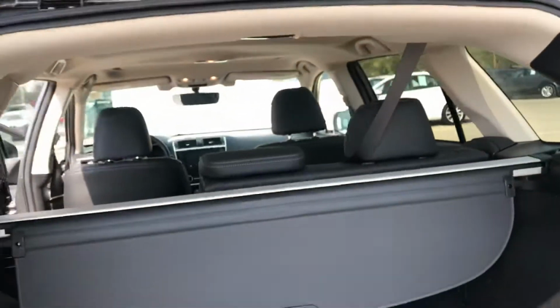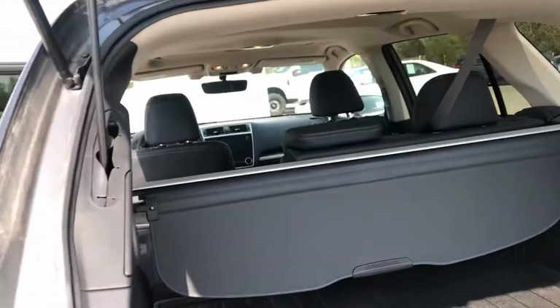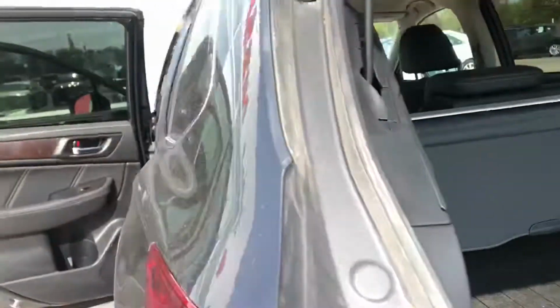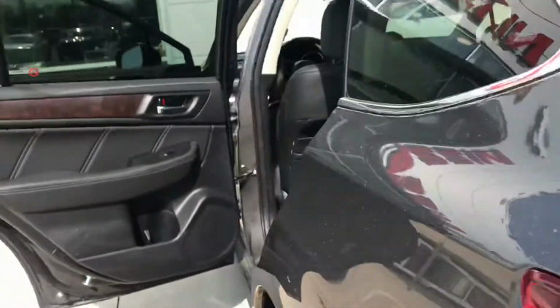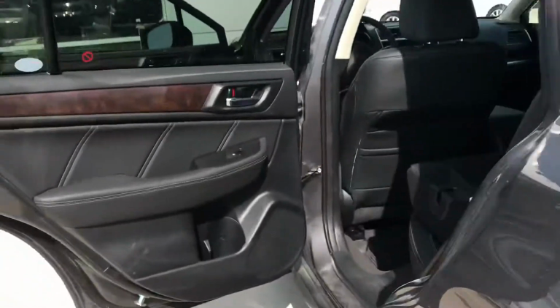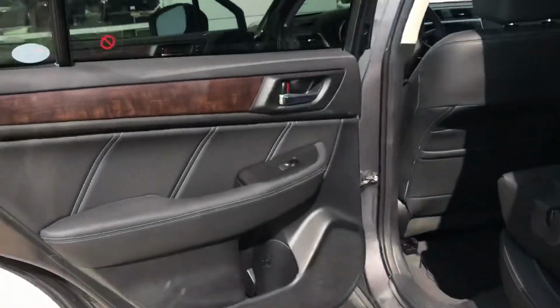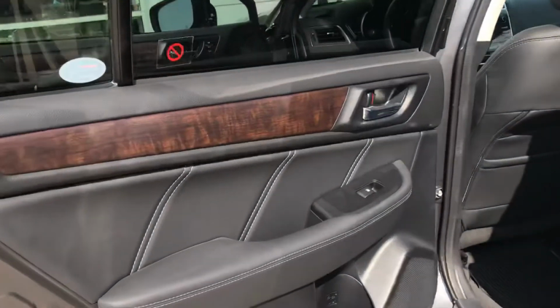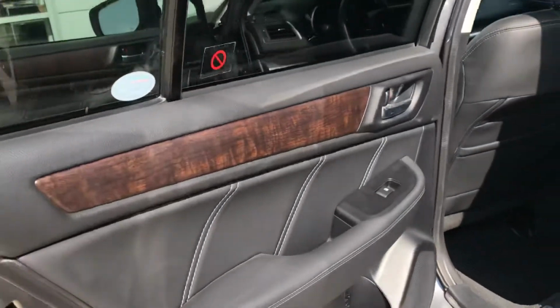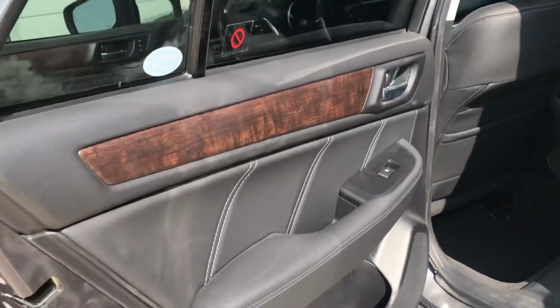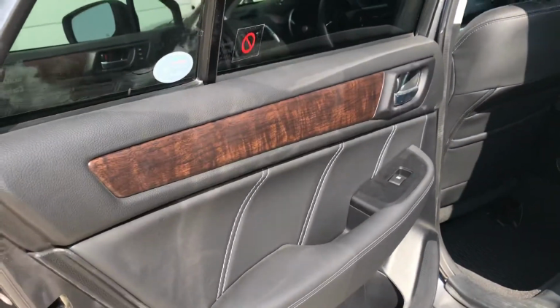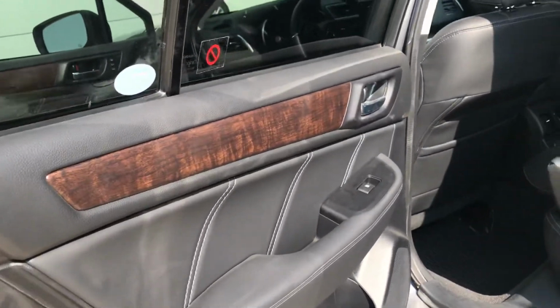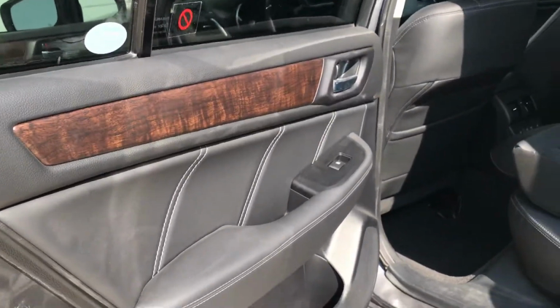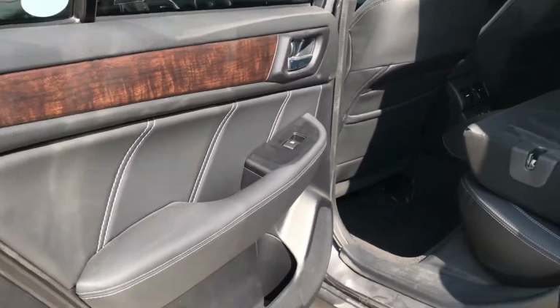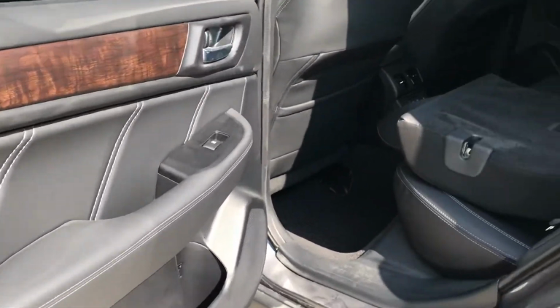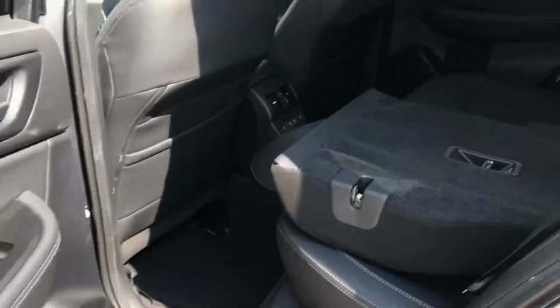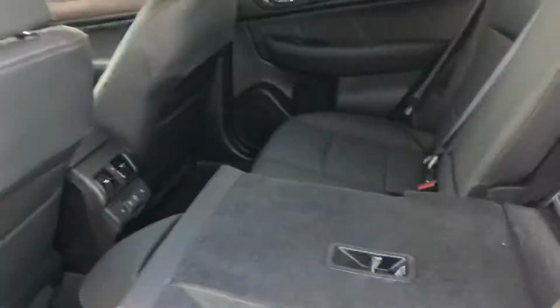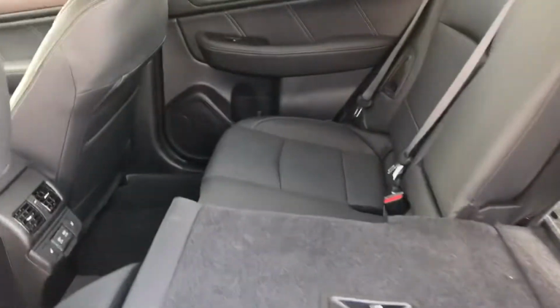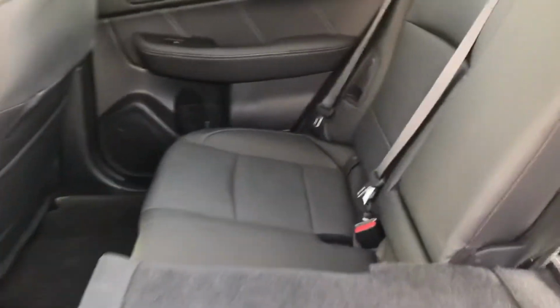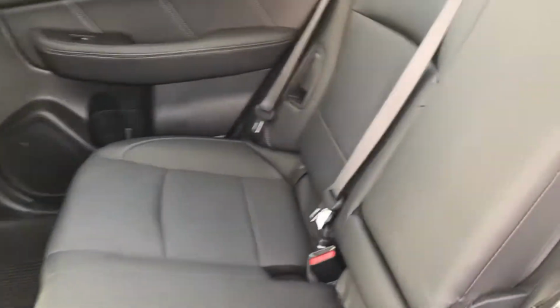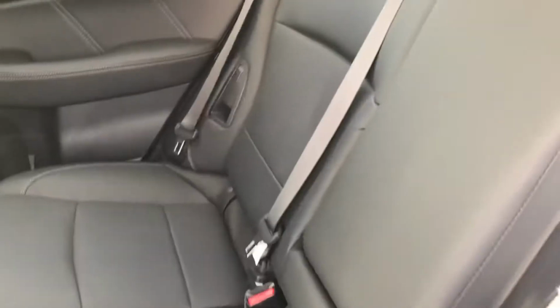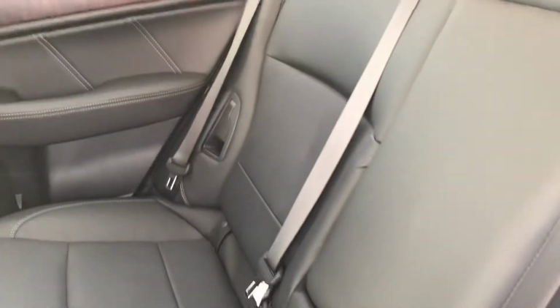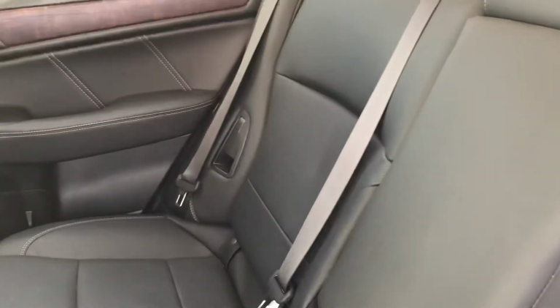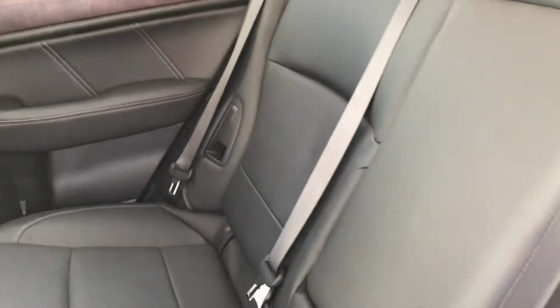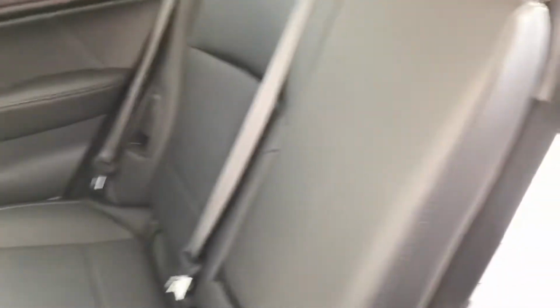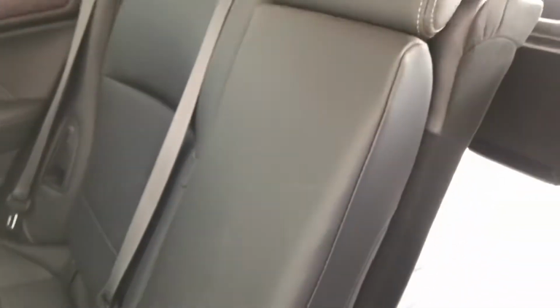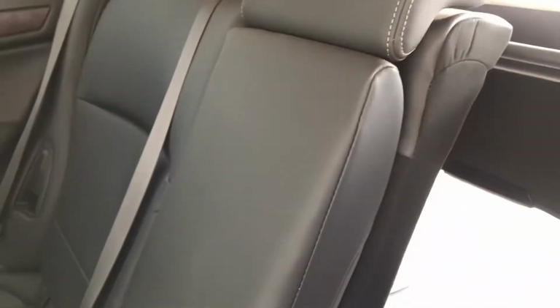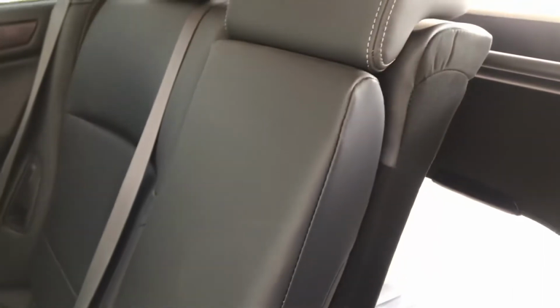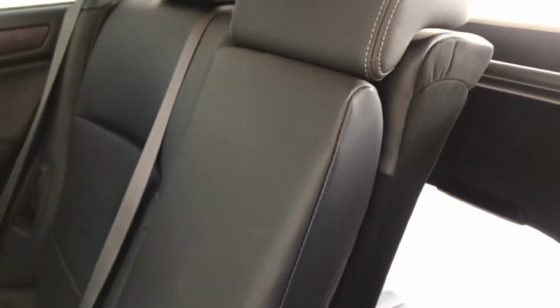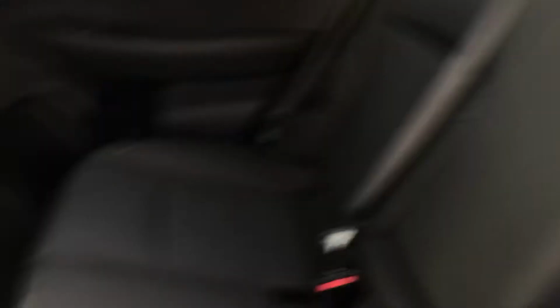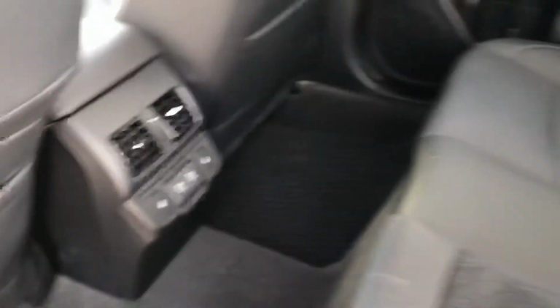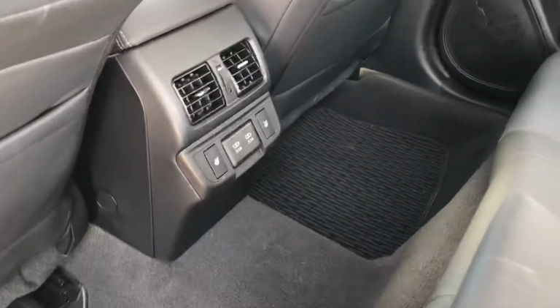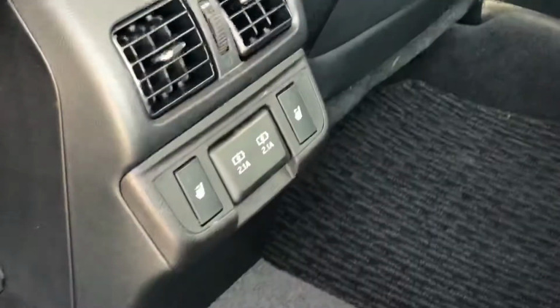That way you can haul things in the back if you need to — if you've got your hands full, it's super handy. It does have a wood grain accent along with leather on the doors, and then of course leather seats back here that recline for the passengers, and an armrest with cupholders in it.